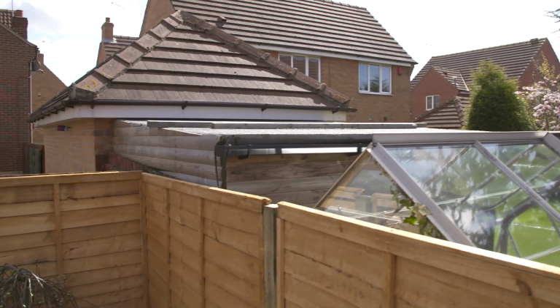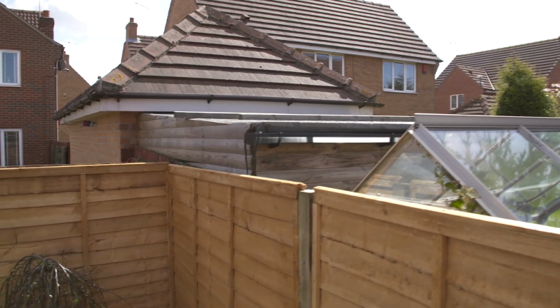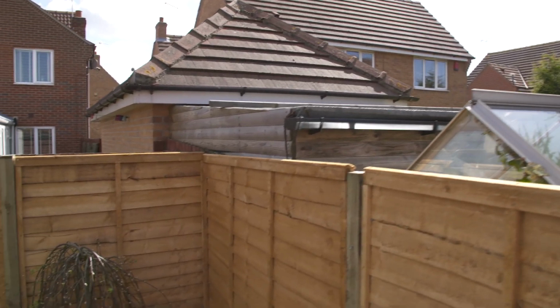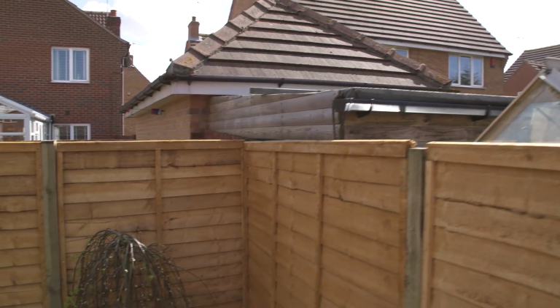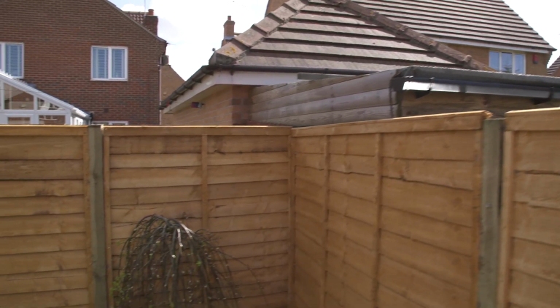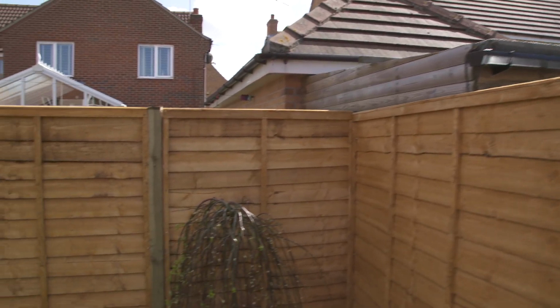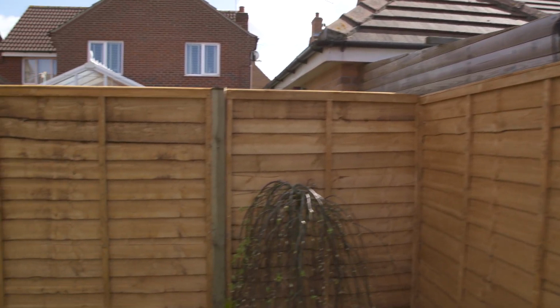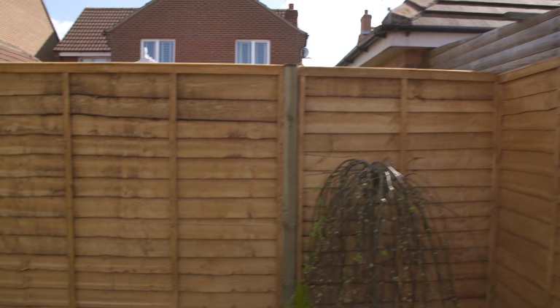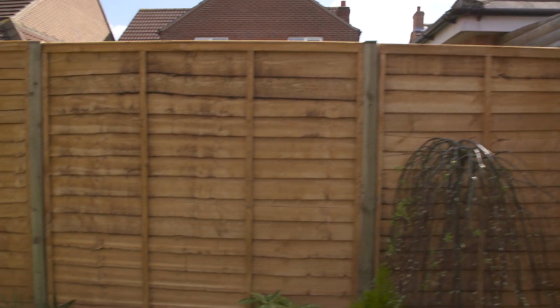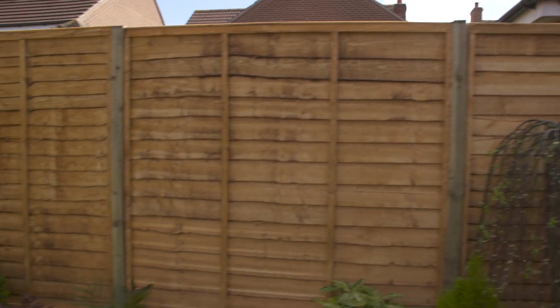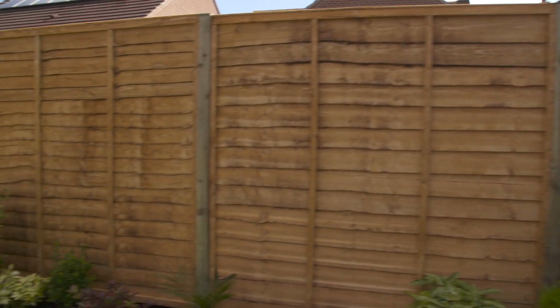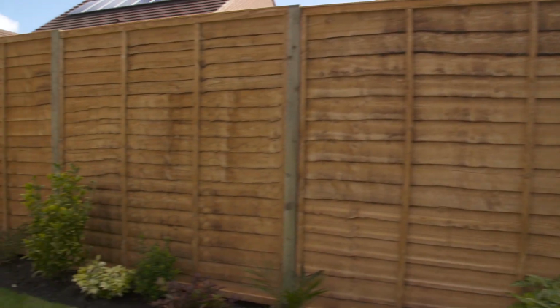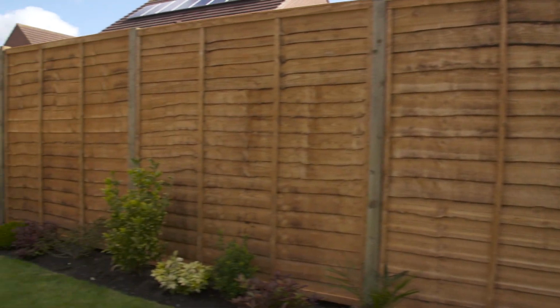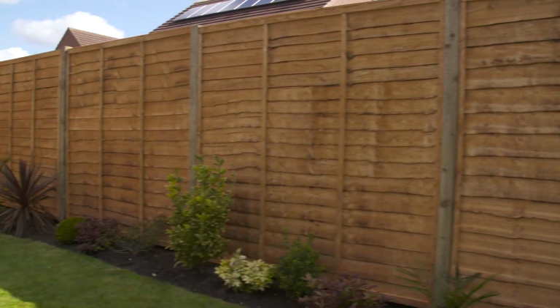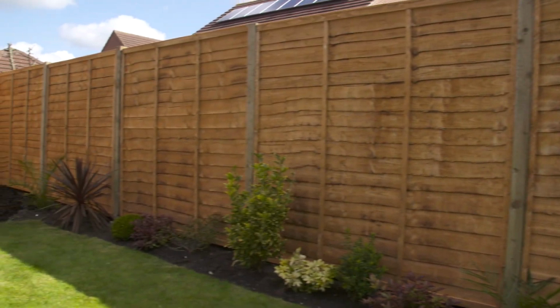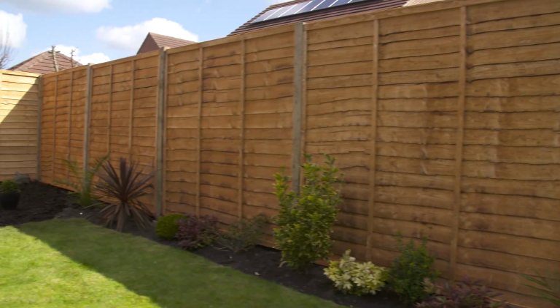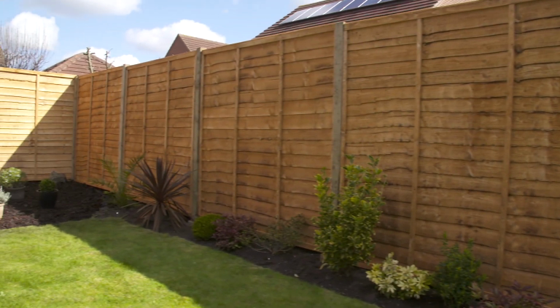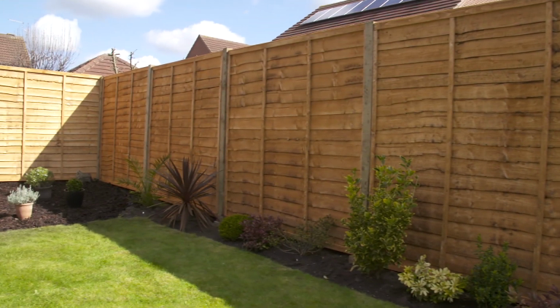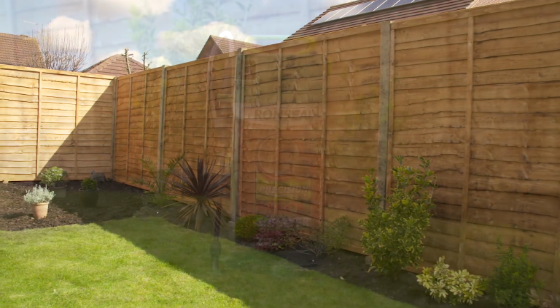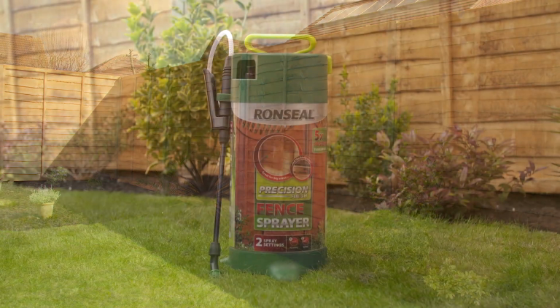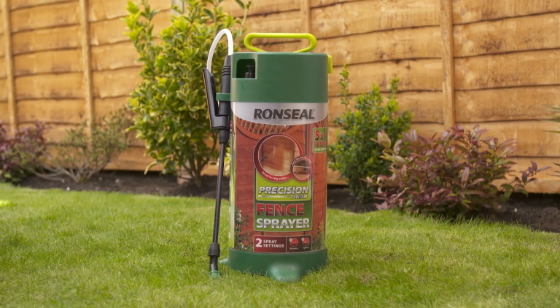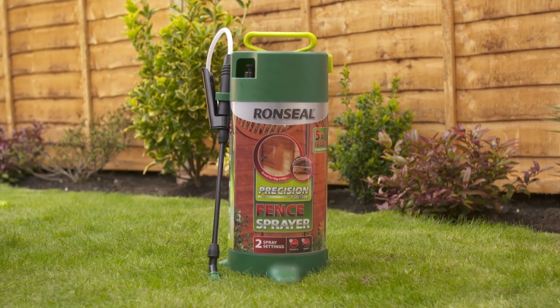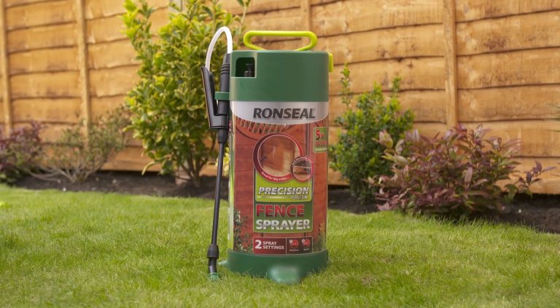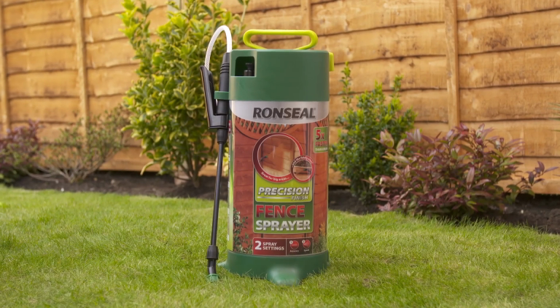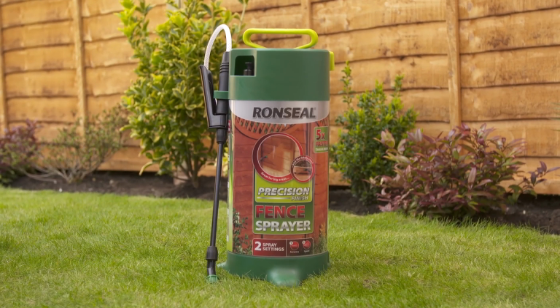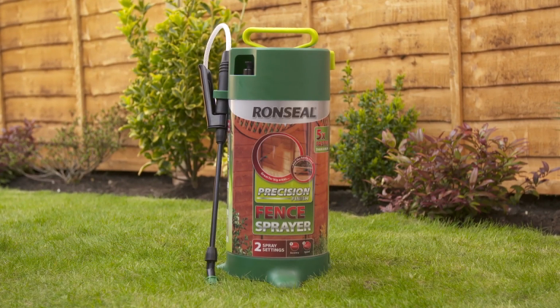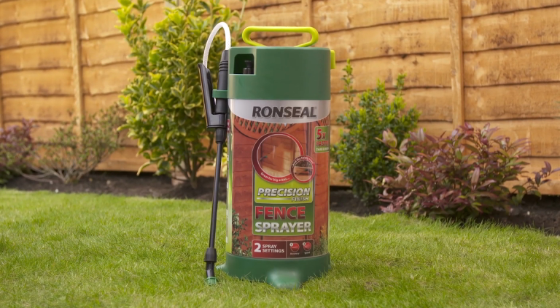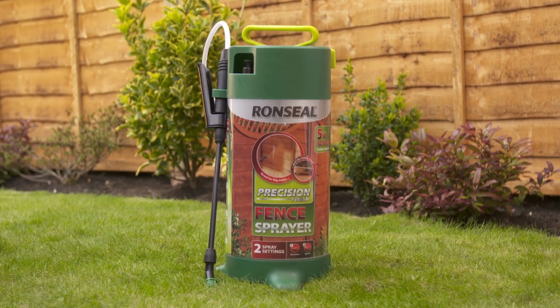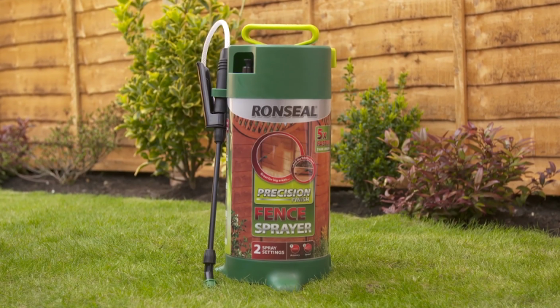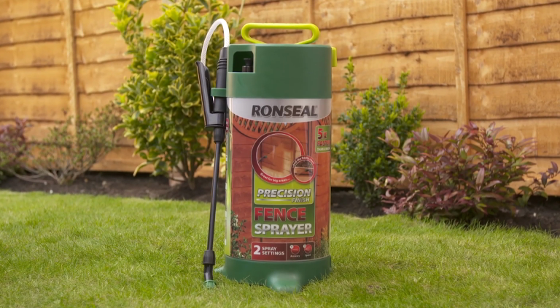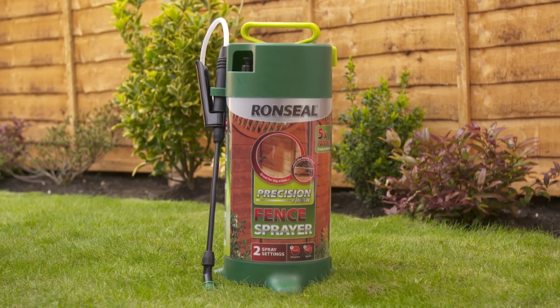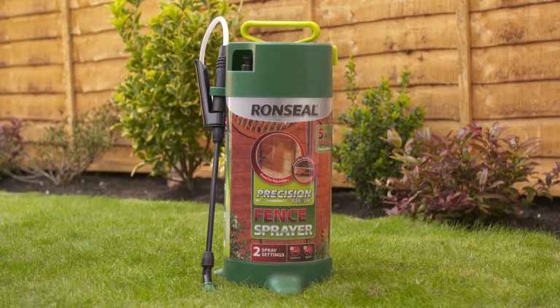Treating your fence can seem like a boring way of spending your weekend, but with our Precision Finish Pump Sprayer it doesn't have to be. Our sprayer has two spray settings for speed and accuracy, so you can treat a fence panel in less than three minutes.